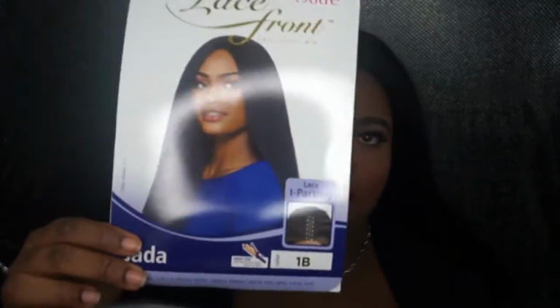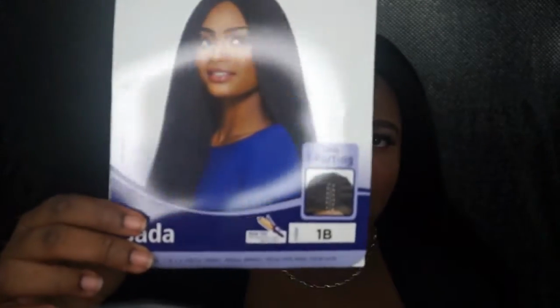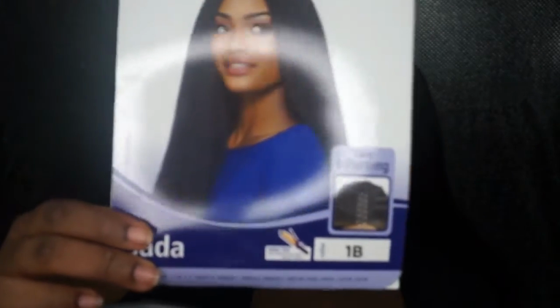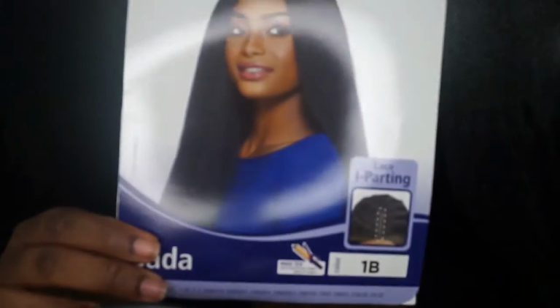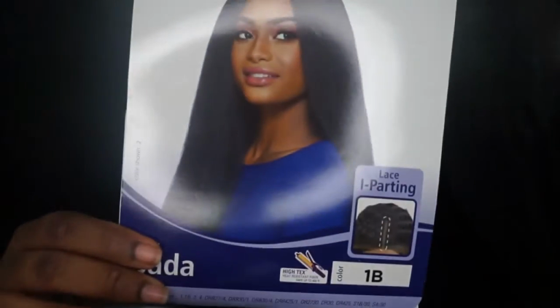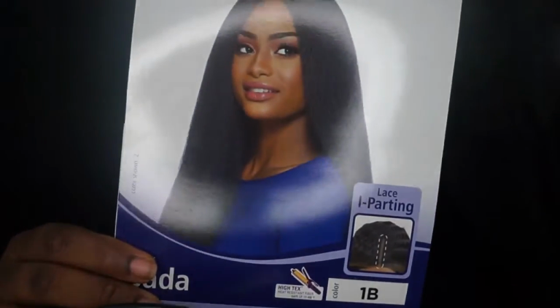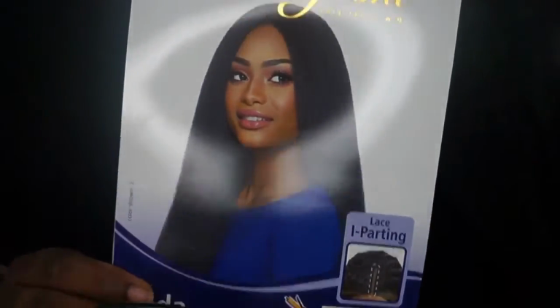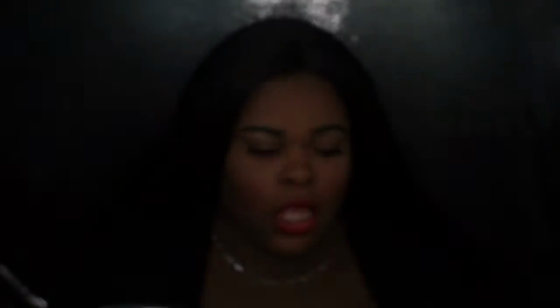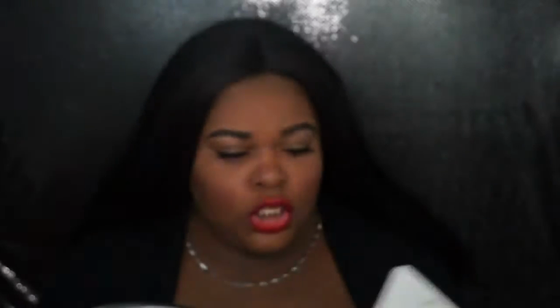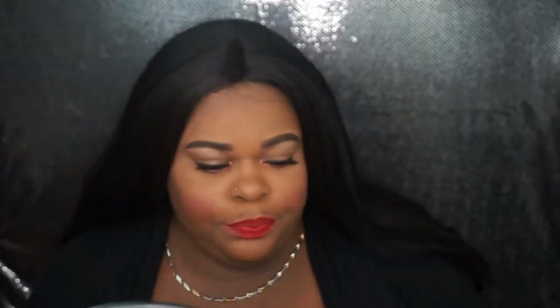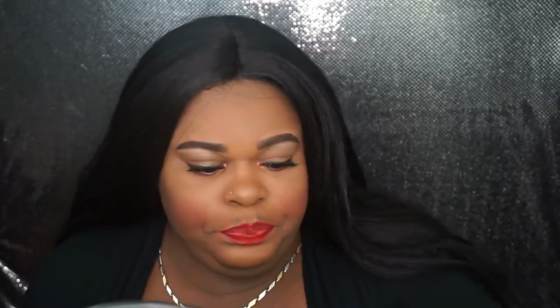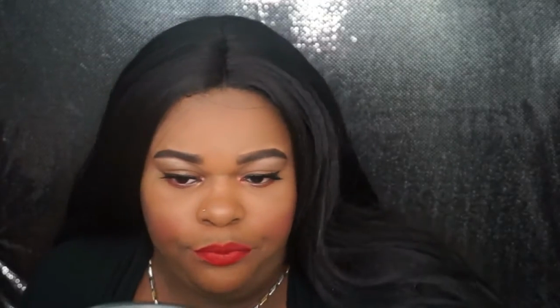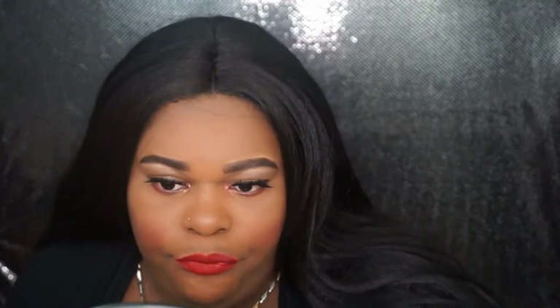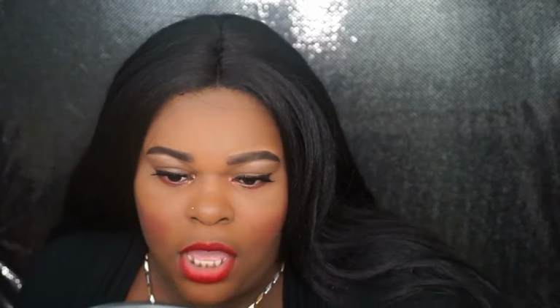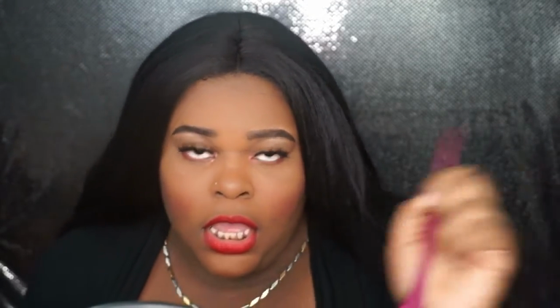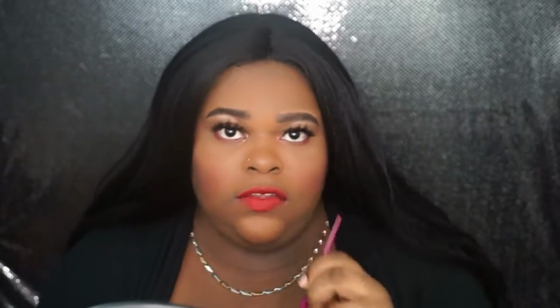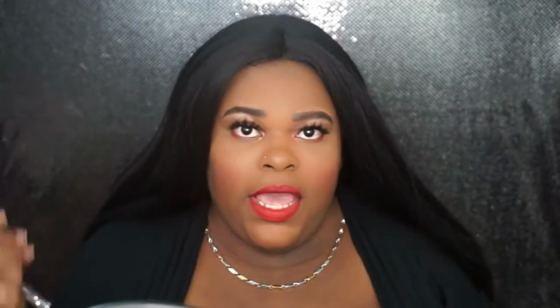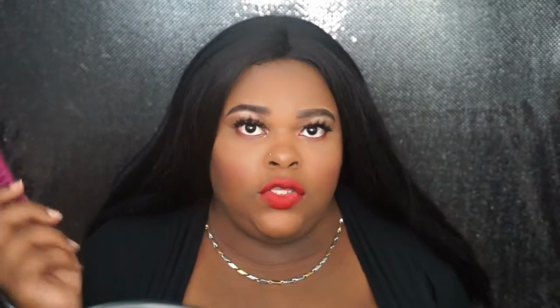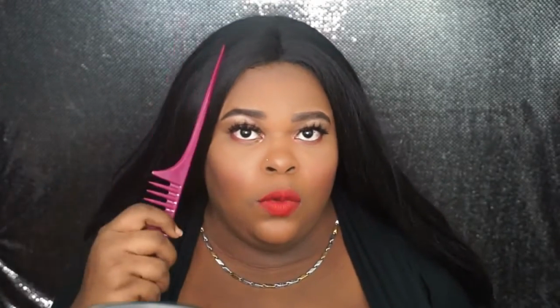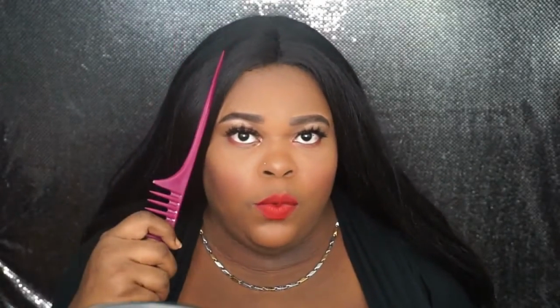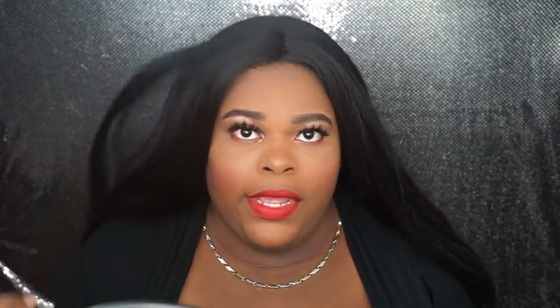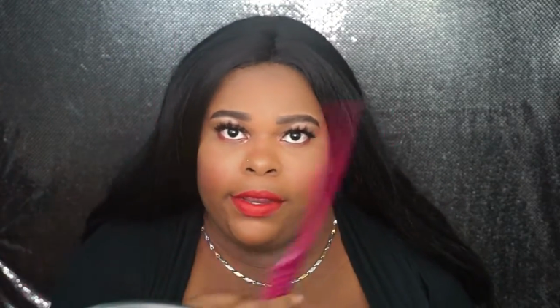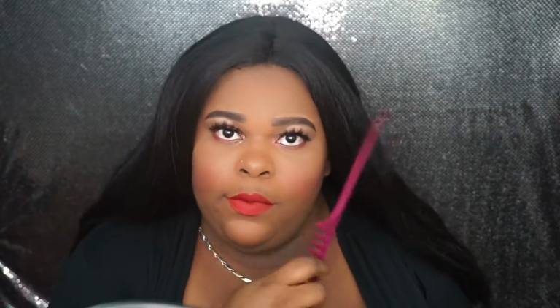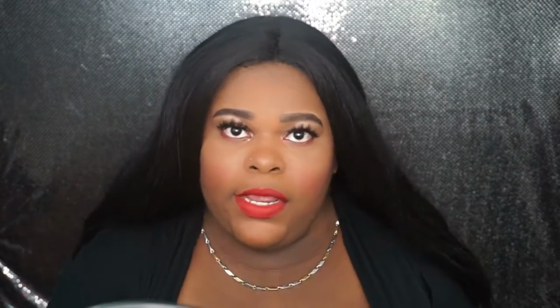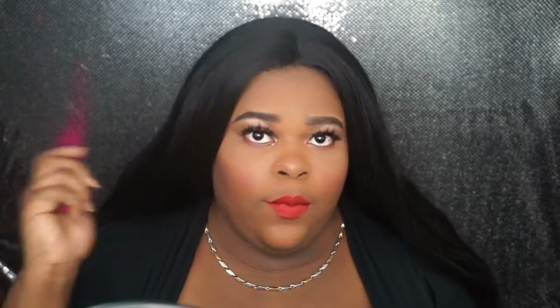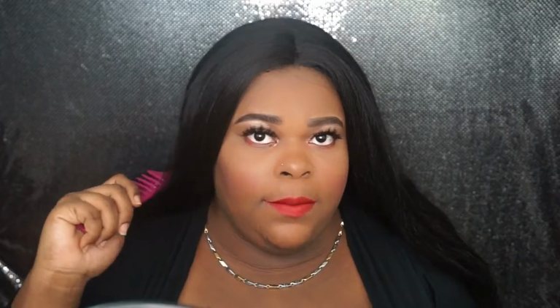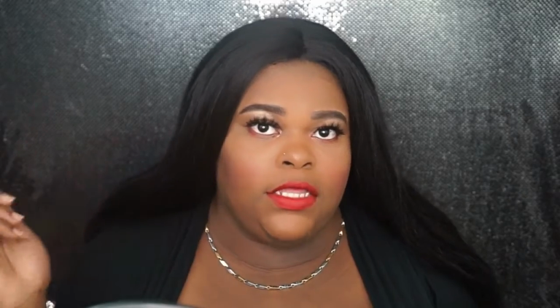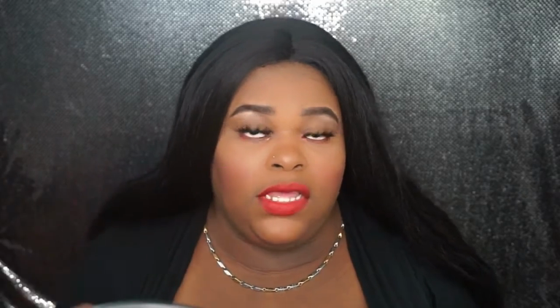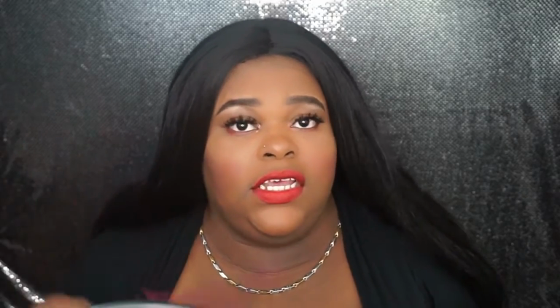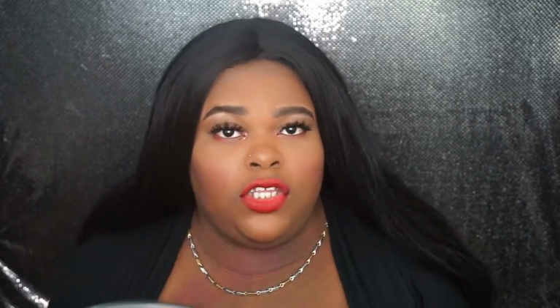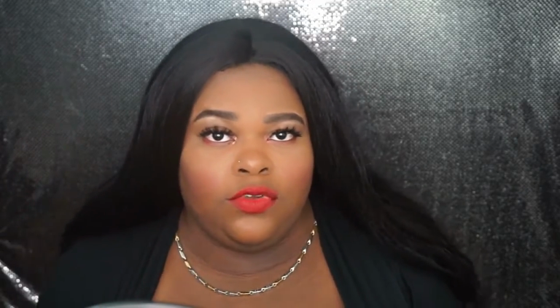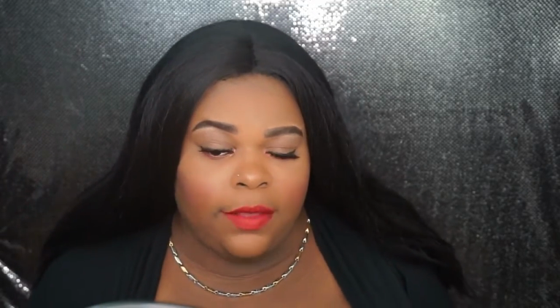And this is how the stock cards look. So this wig has two combs, one right here and one right here, one in the back as well as the adjustable straps.